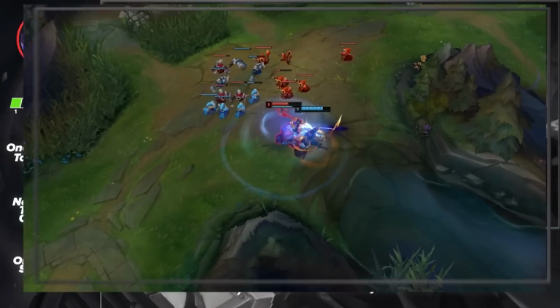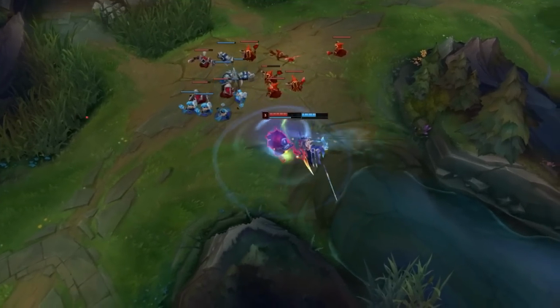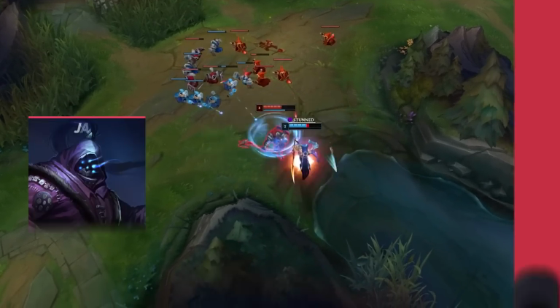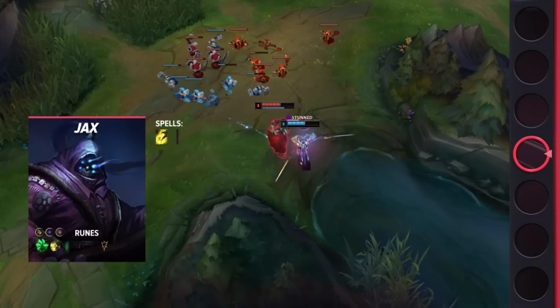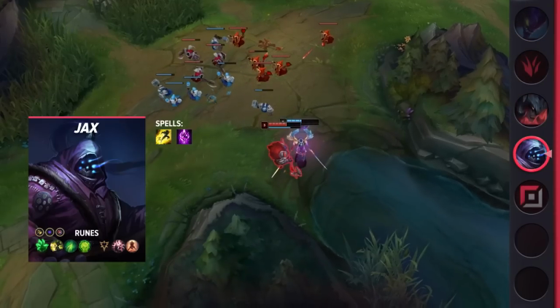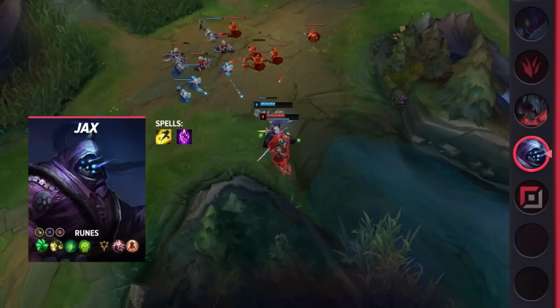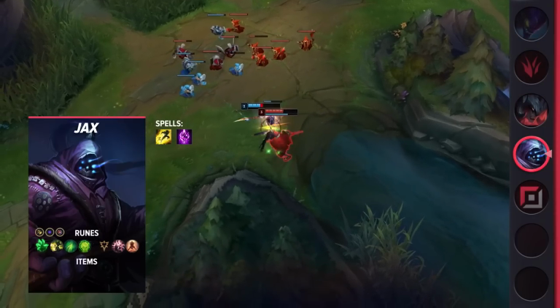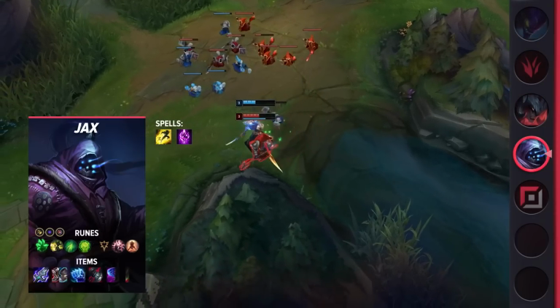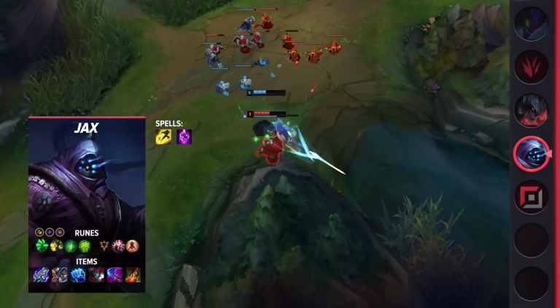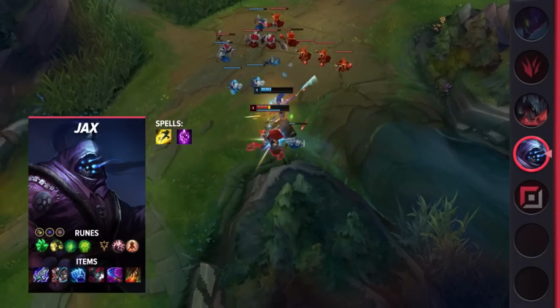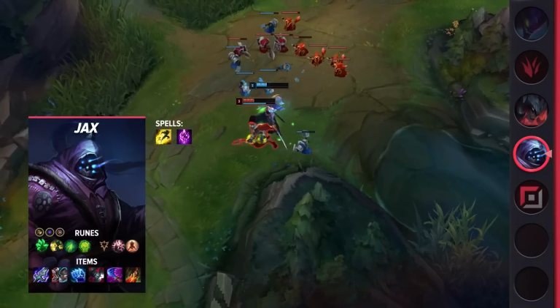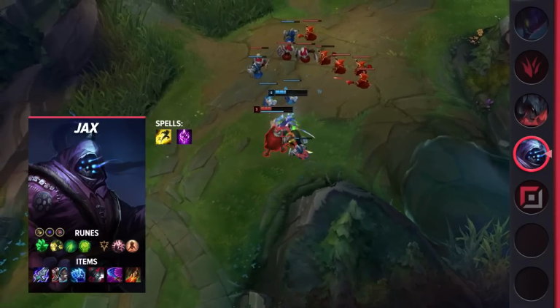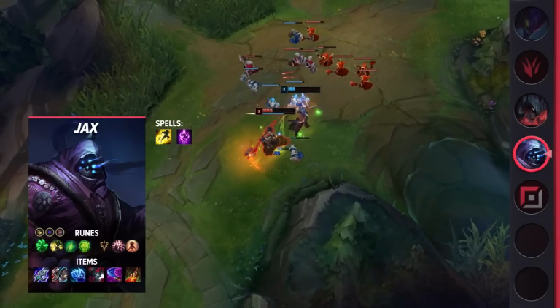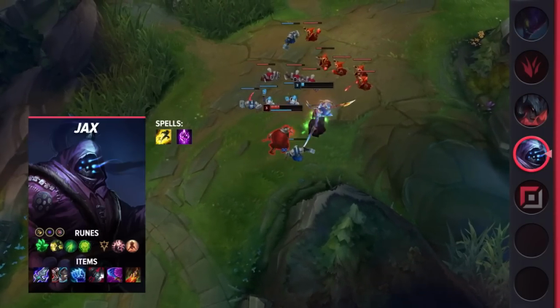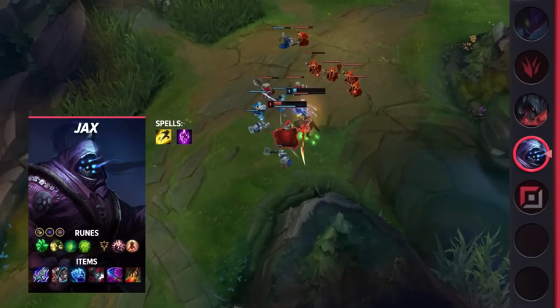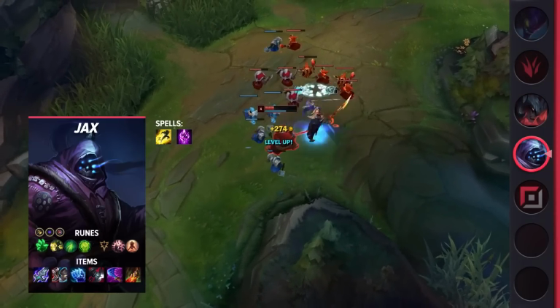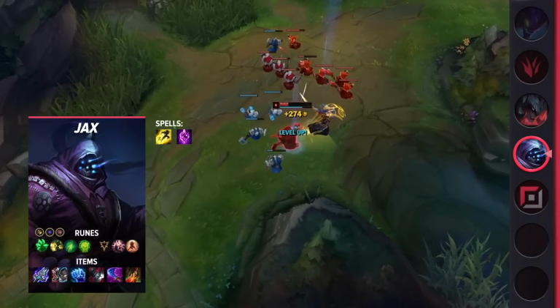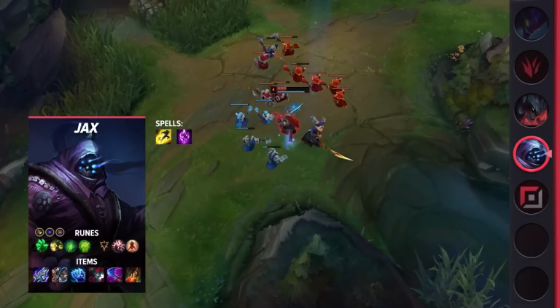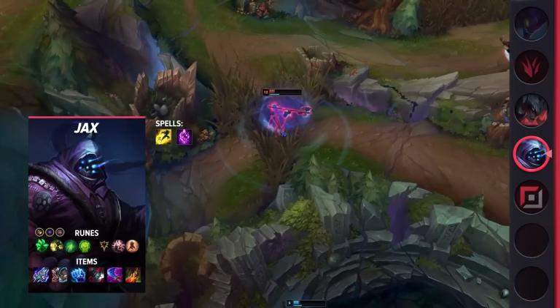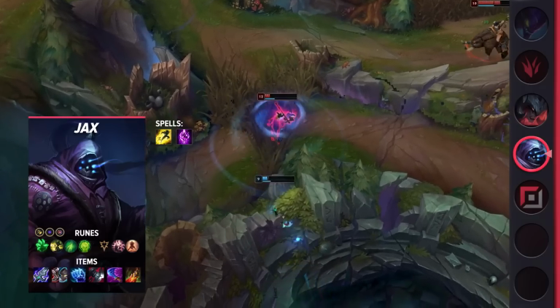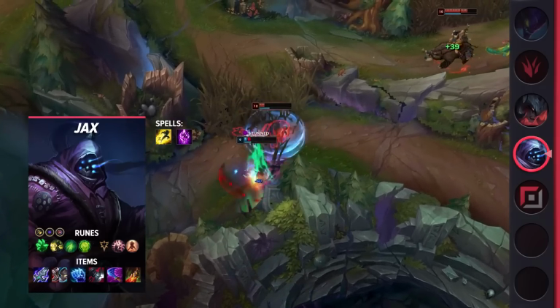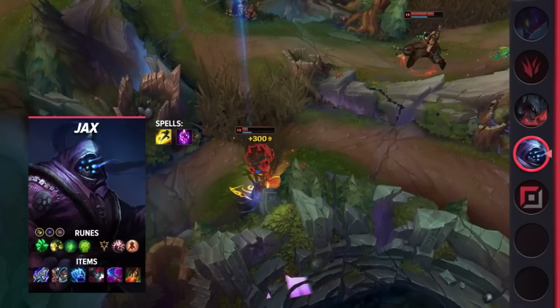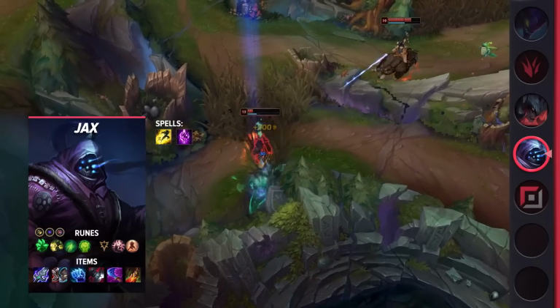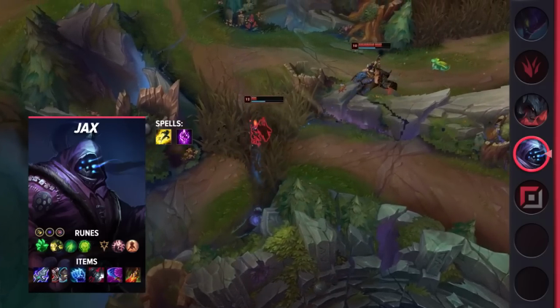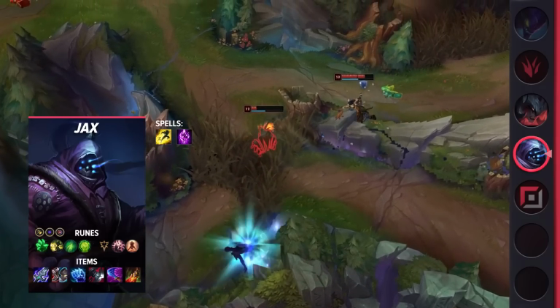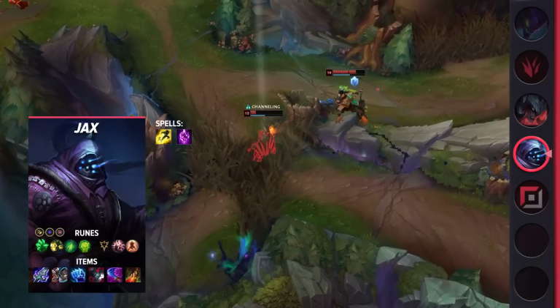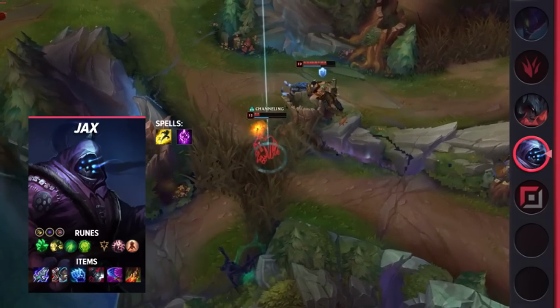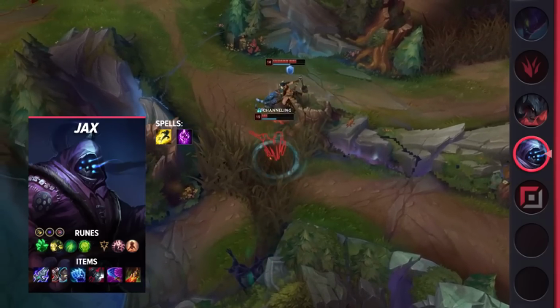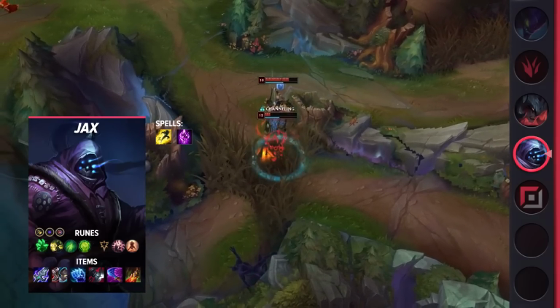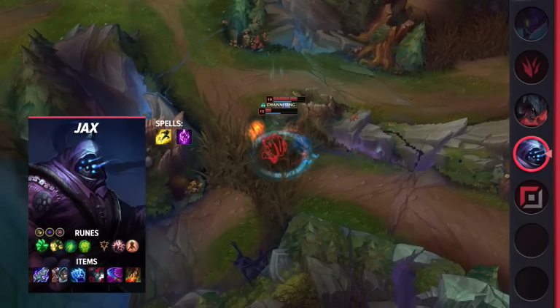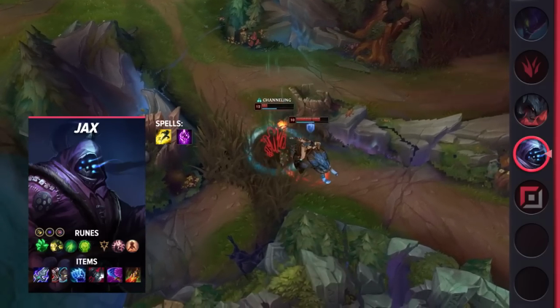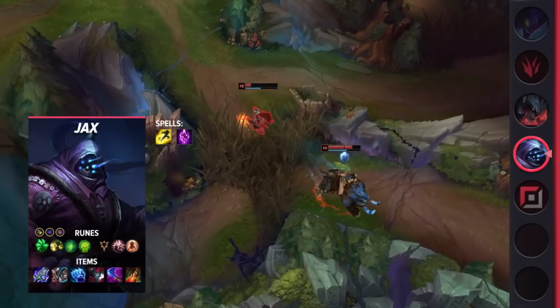Taking a look at his powerful Korean build, you'll be taking Flash and Teleport as your summoner spells. As for your runes, make sure you take Grasp of the Undying, Demolish, Second Wind, Unflinching, Presence of Mind, and Last Stand. These runes give you a ton of lane sustain and trading power, while also making you tankier as the game goes on.